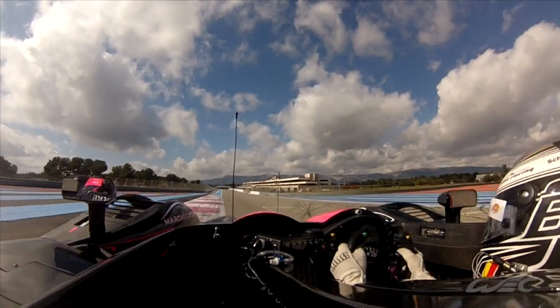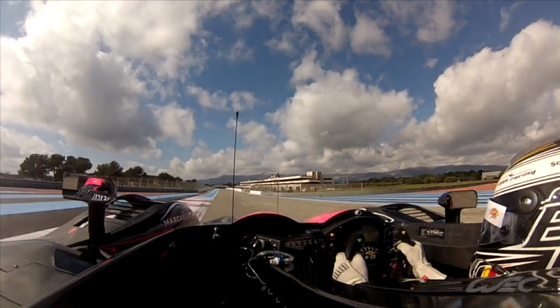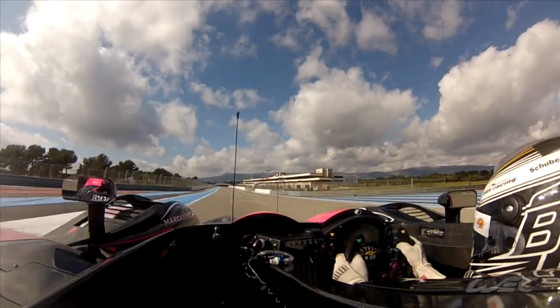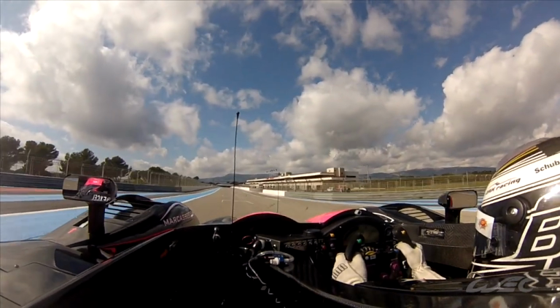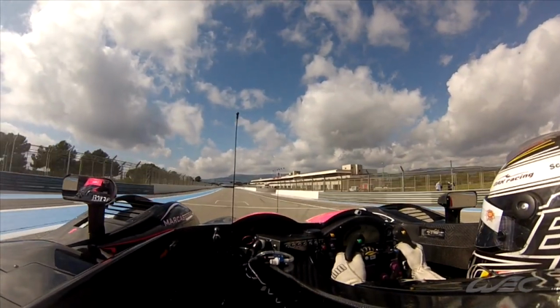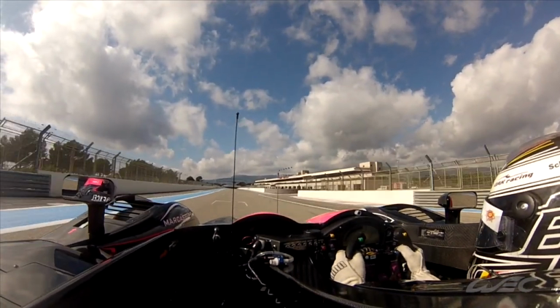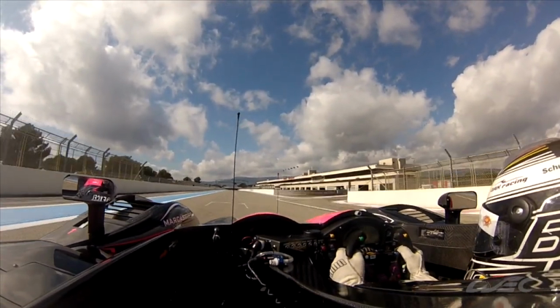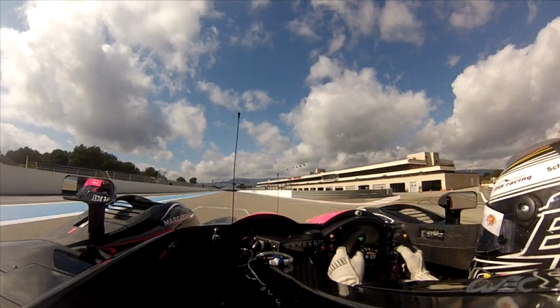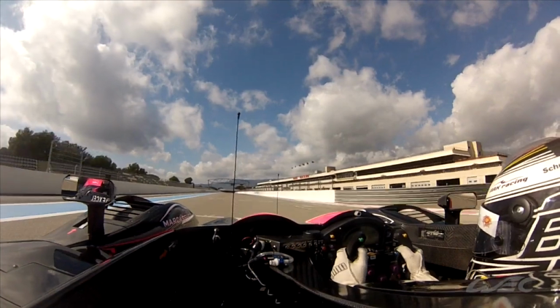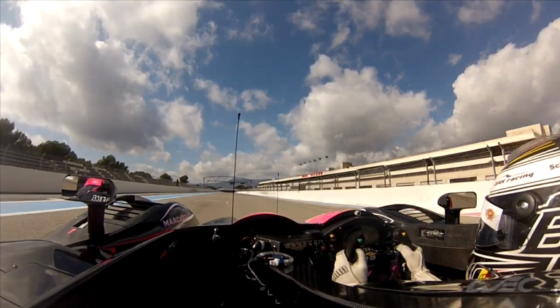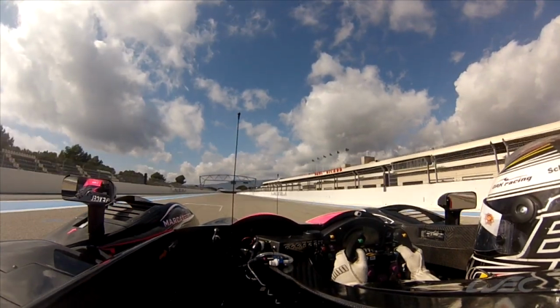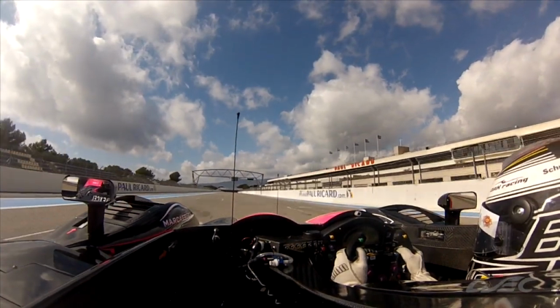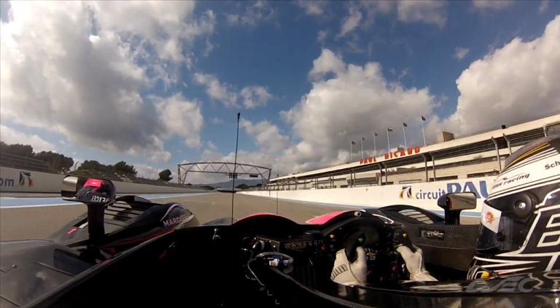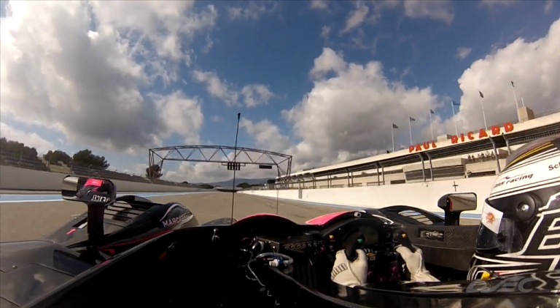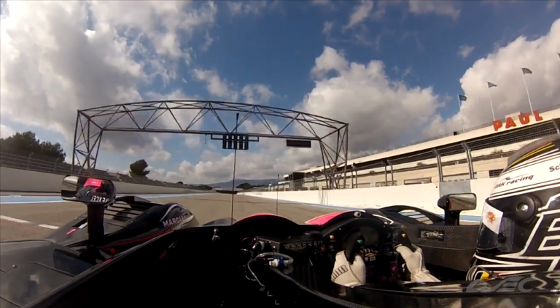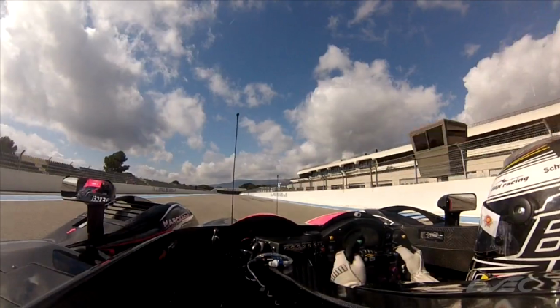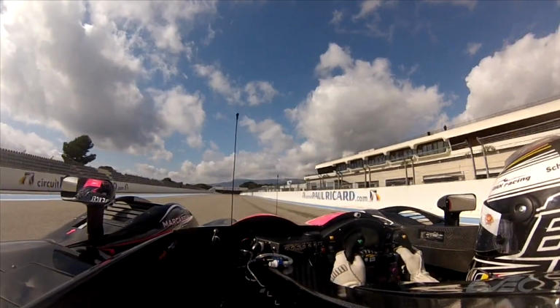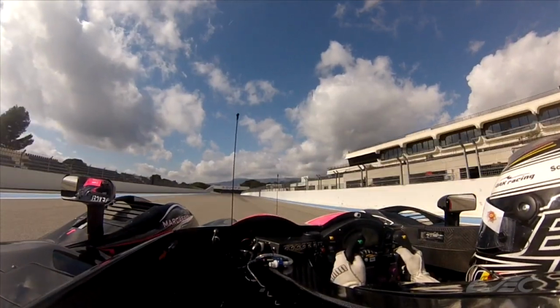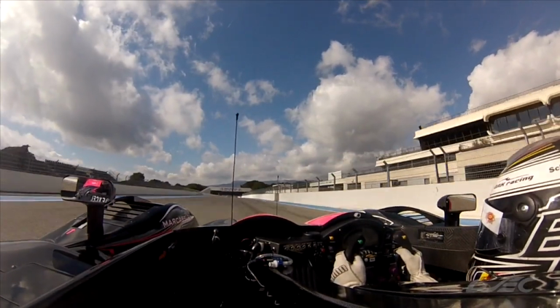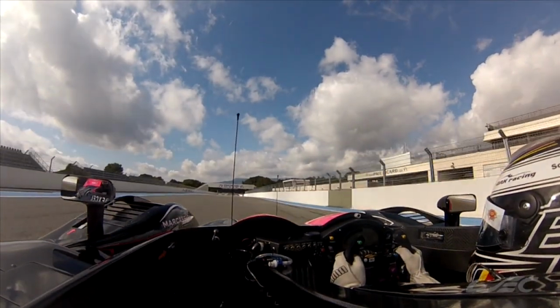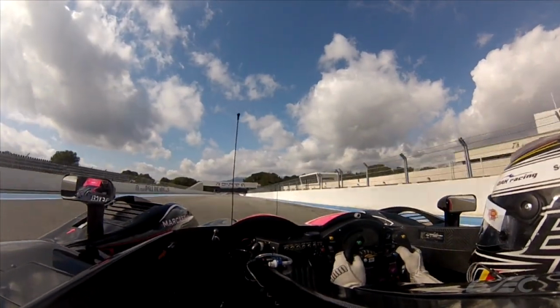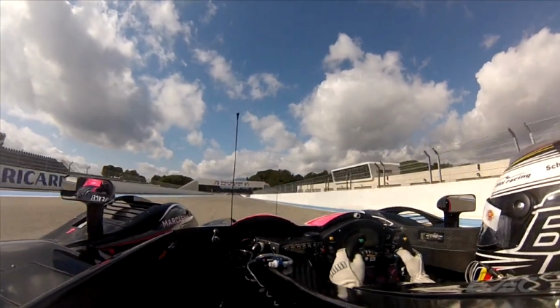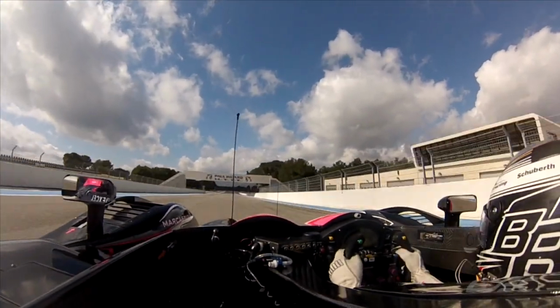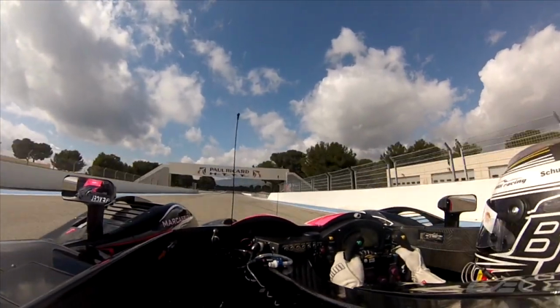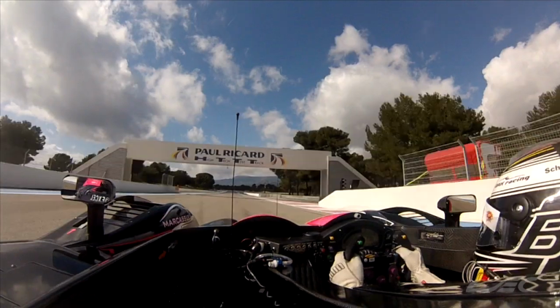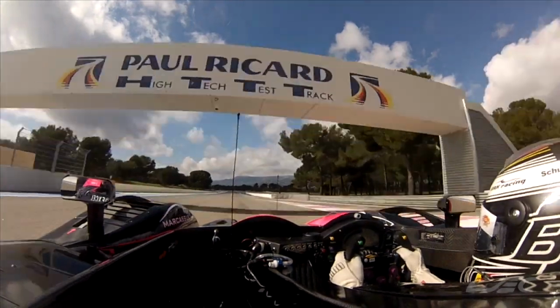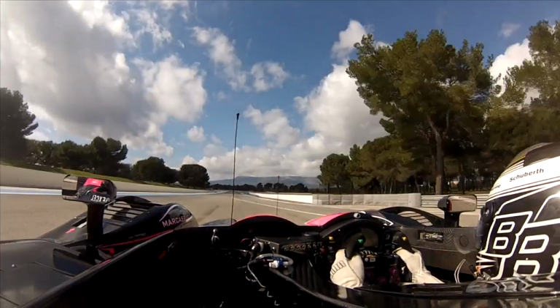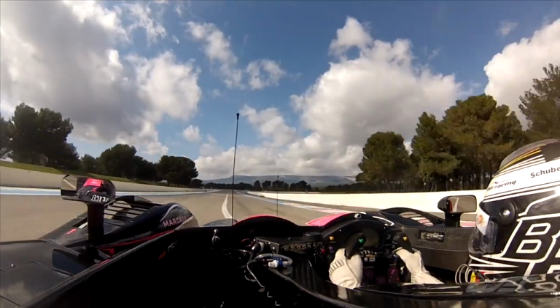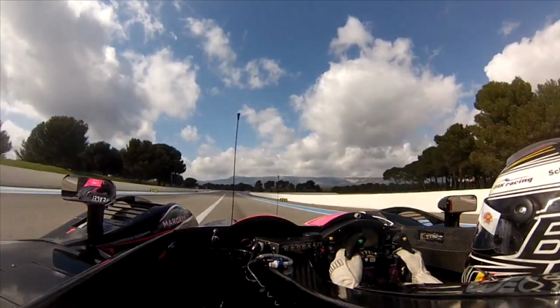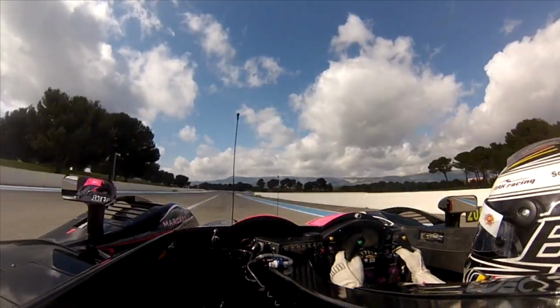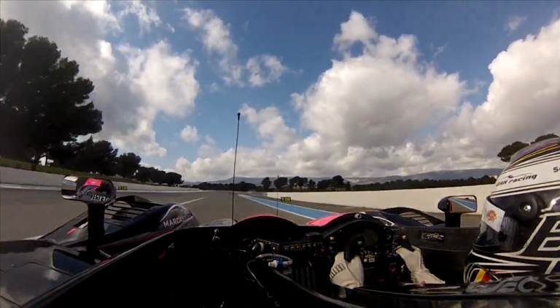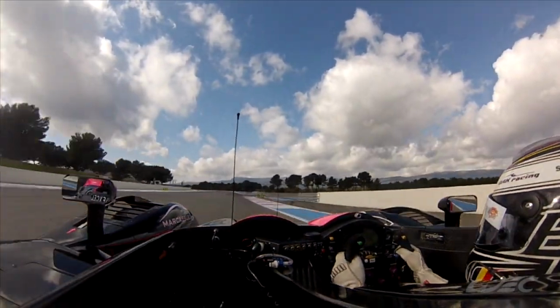Hello, I am Bertrand Baguette. You are in my car for one lap of Le Castellet. It's the Morgane LMP2, number 35 of Oak Racing. We are right now on the pit straight, the starting straight.